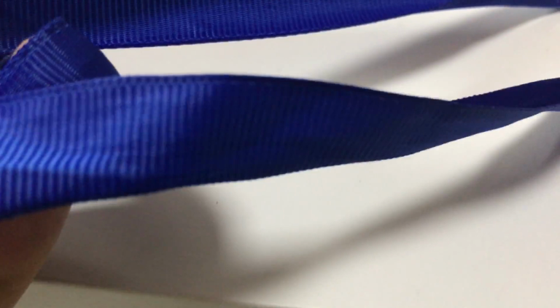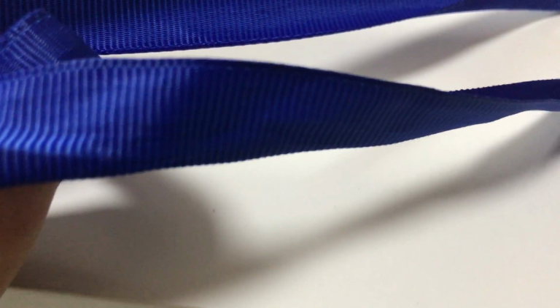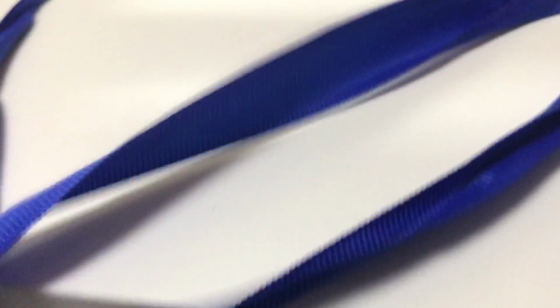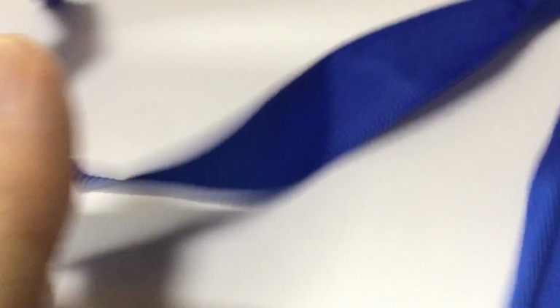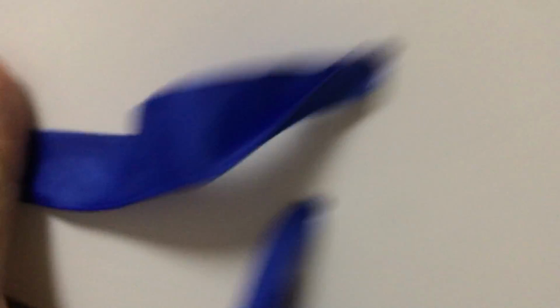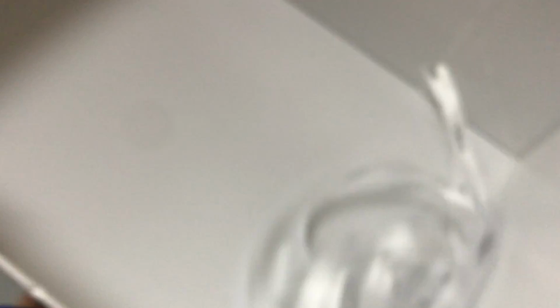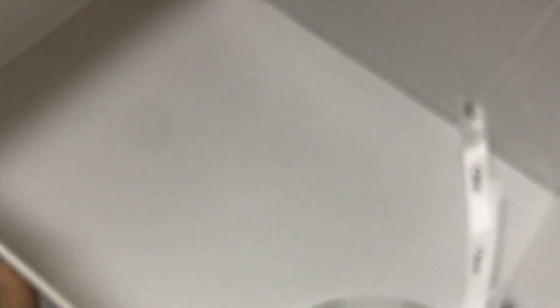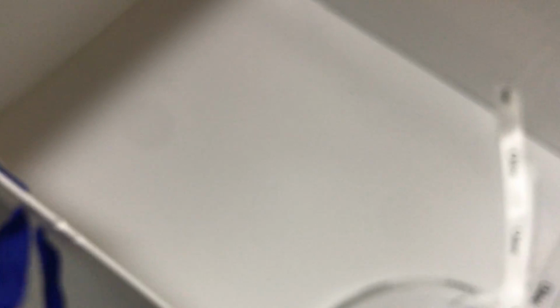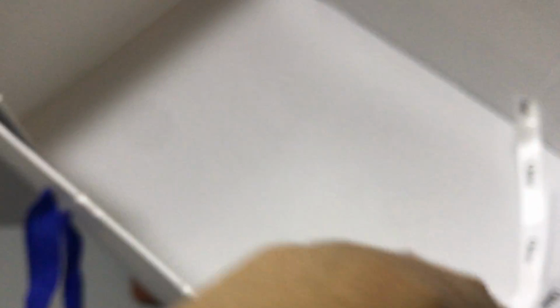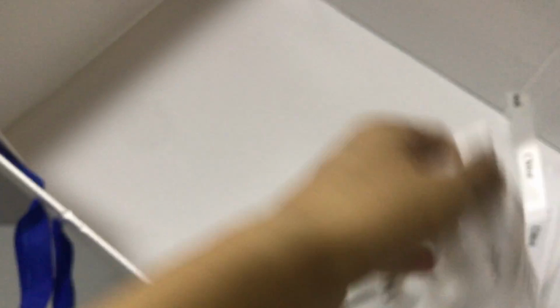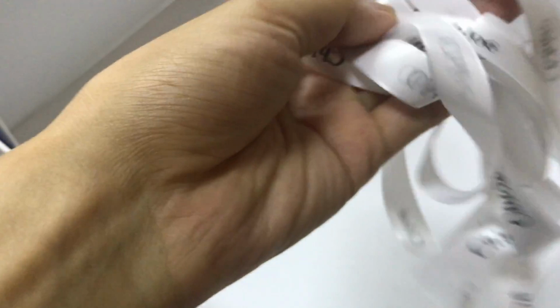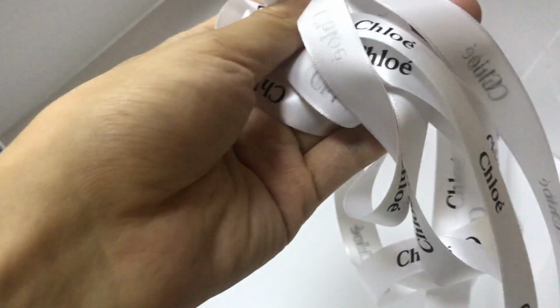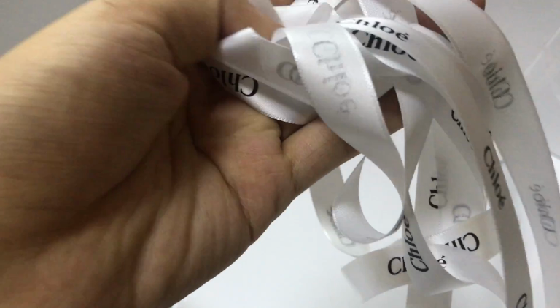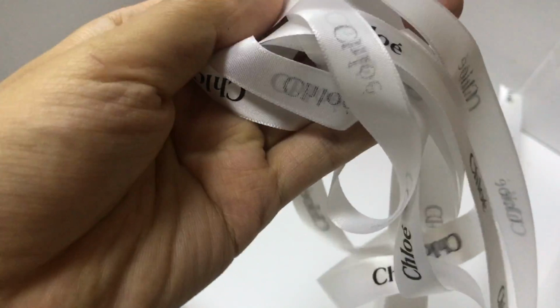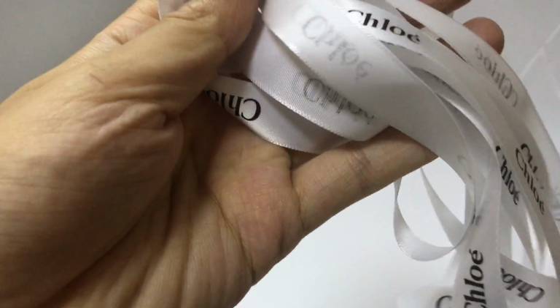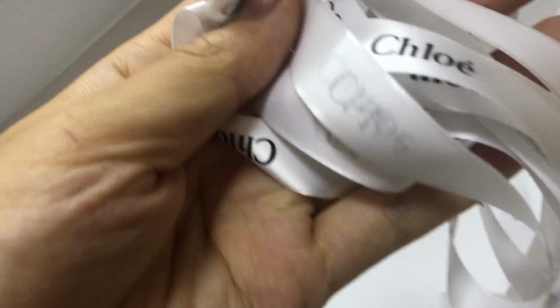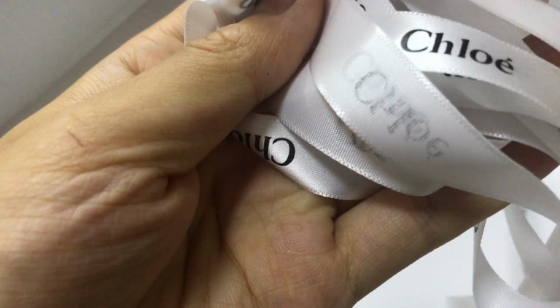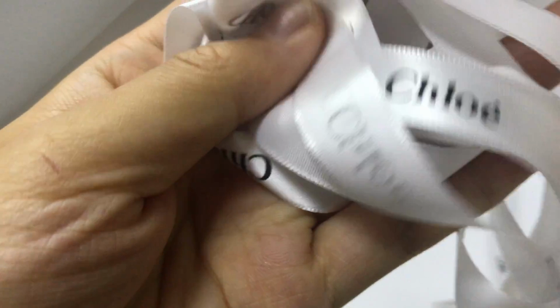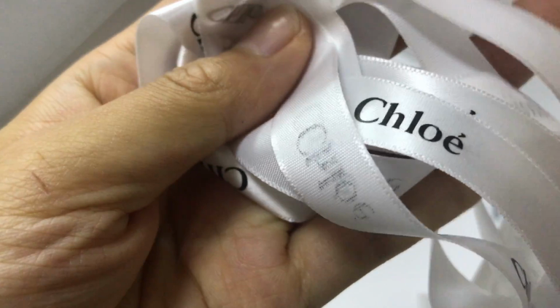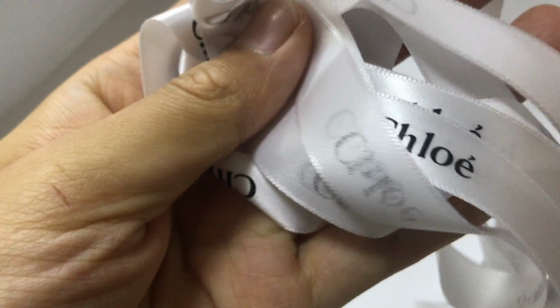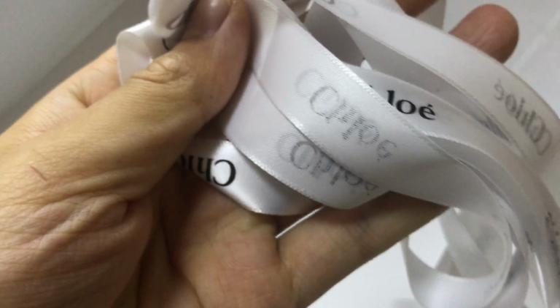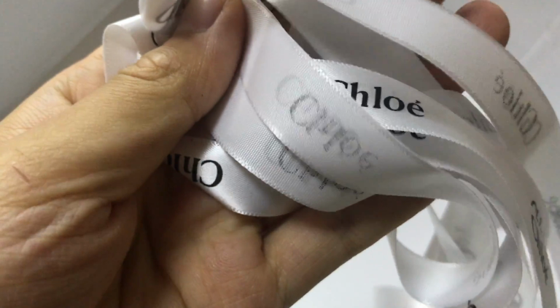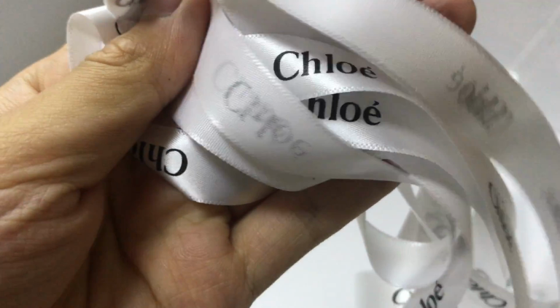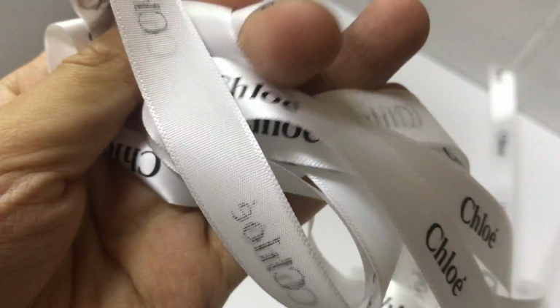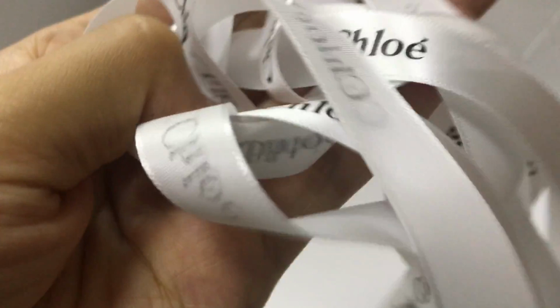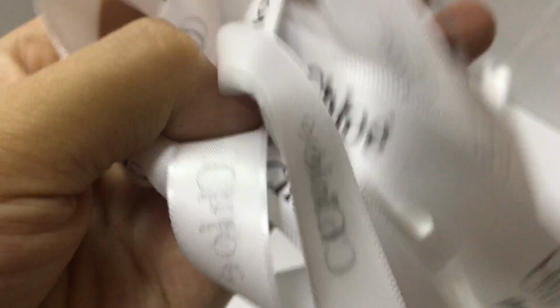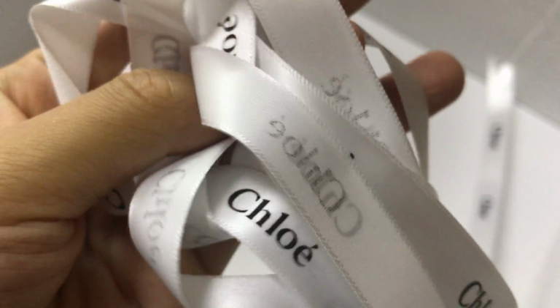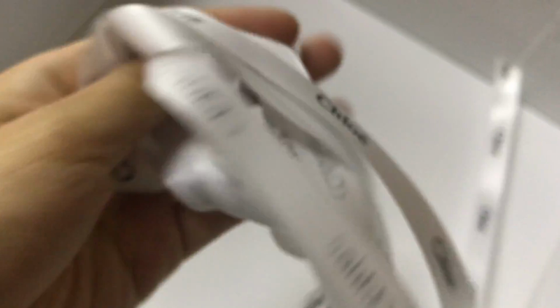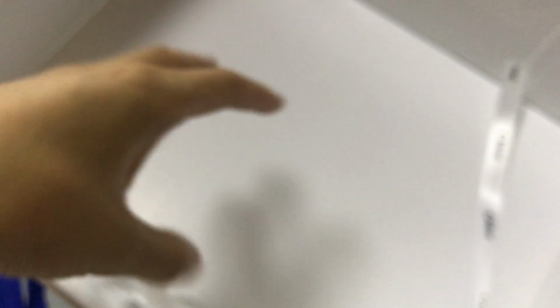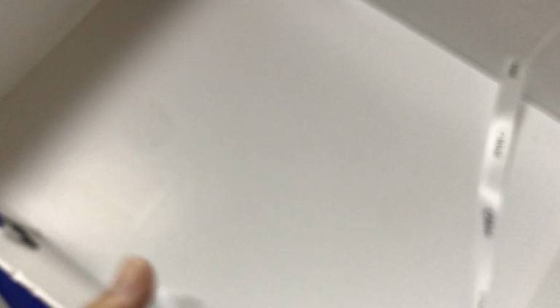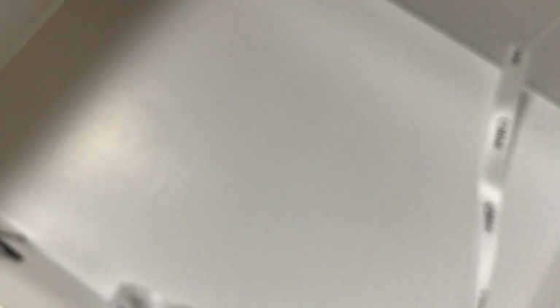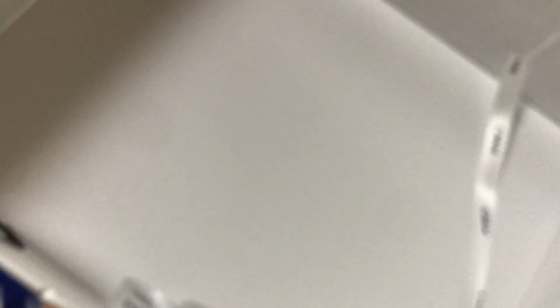You can see two handles. And inside you have laces in the box. These are Chloe laces, and this color is white. The box inside is also white.